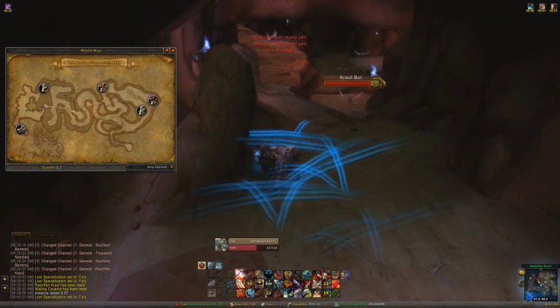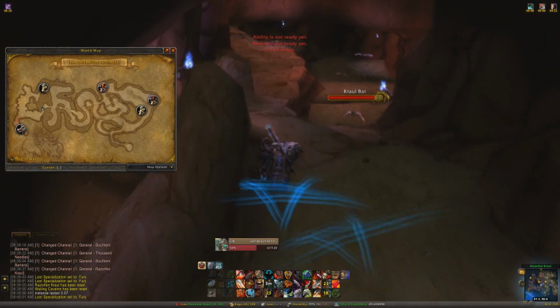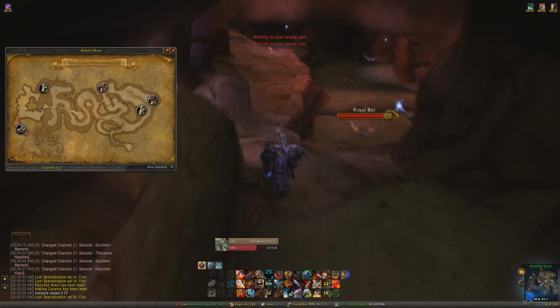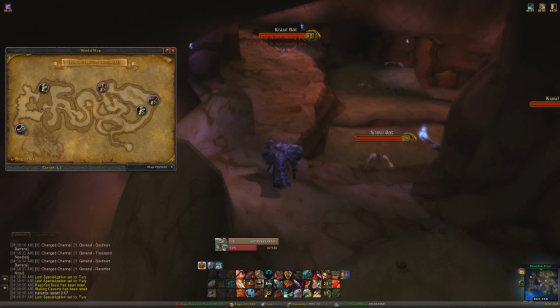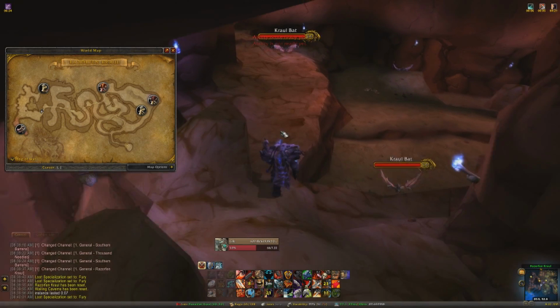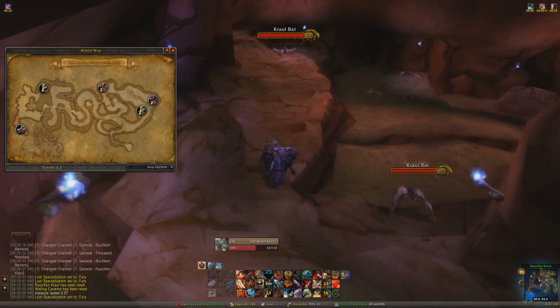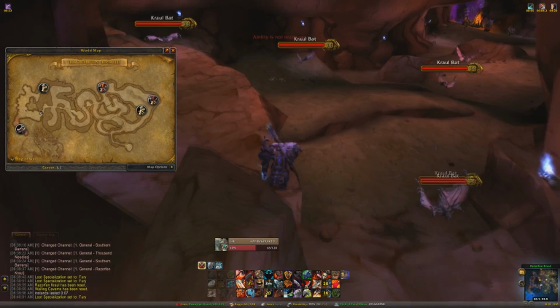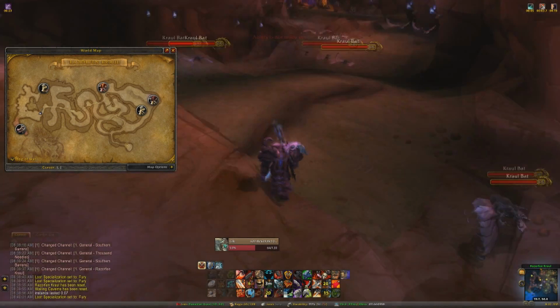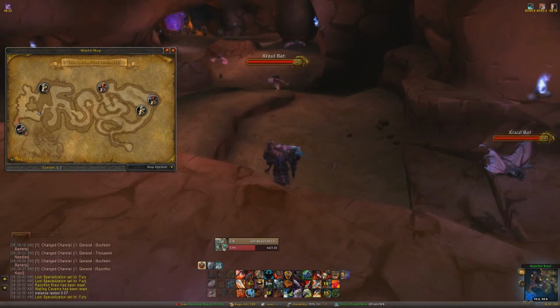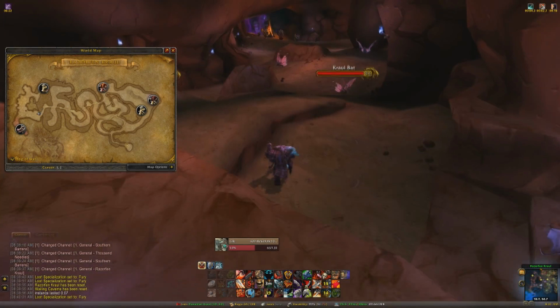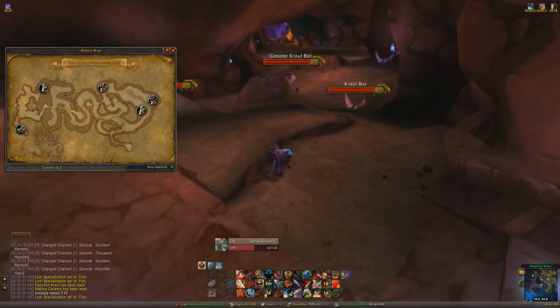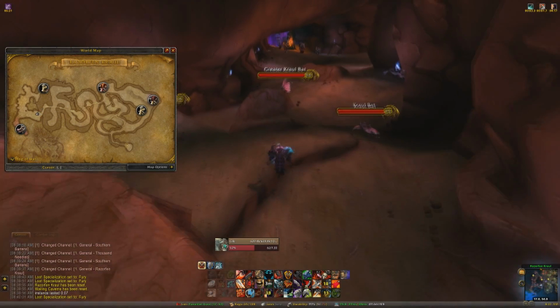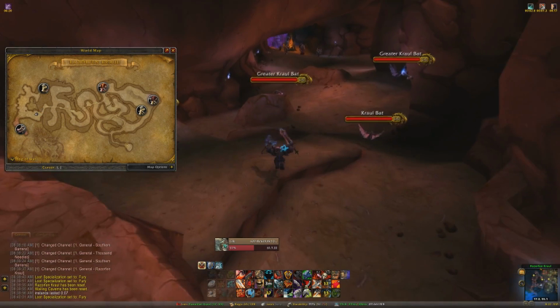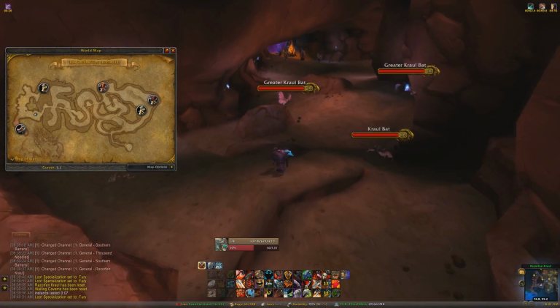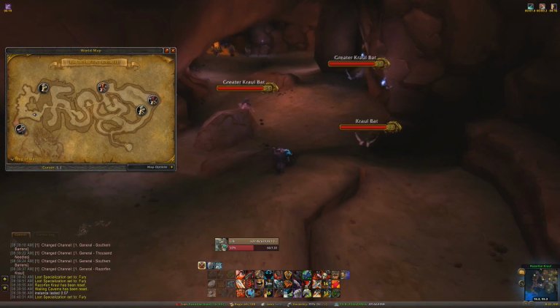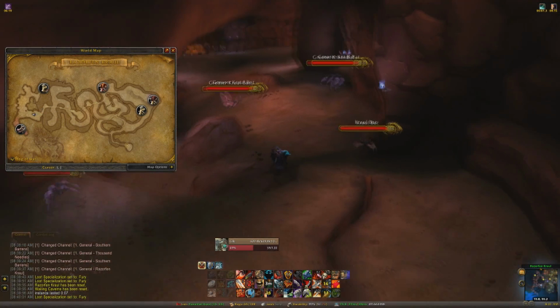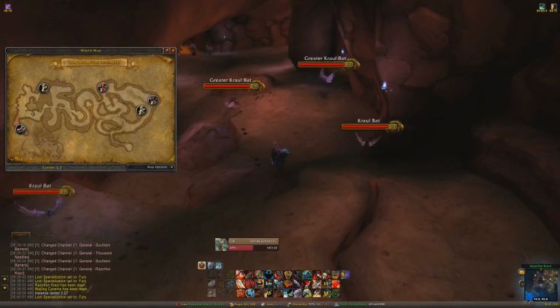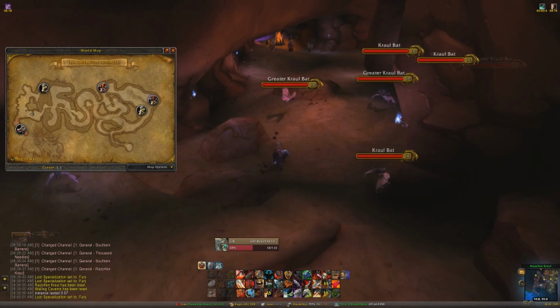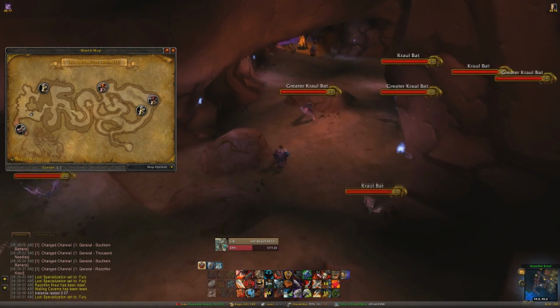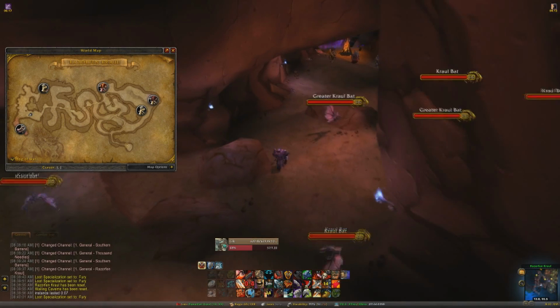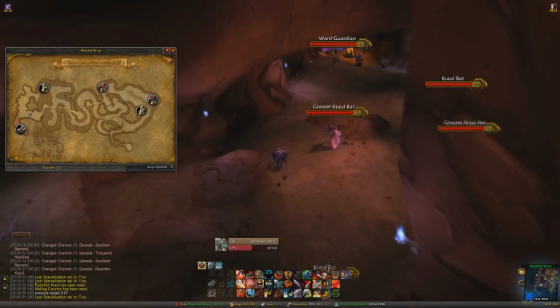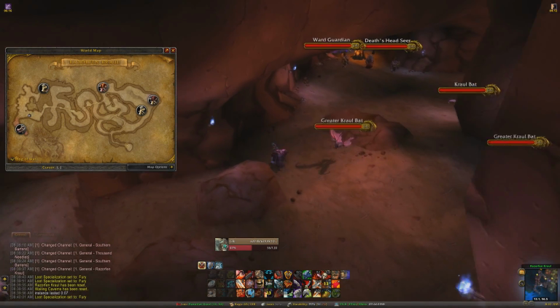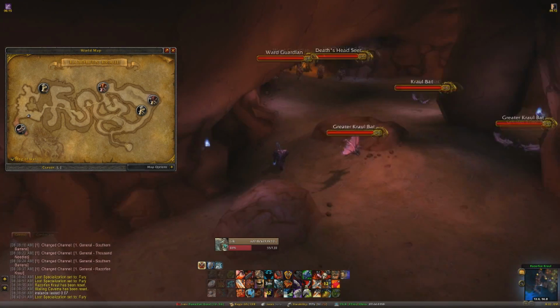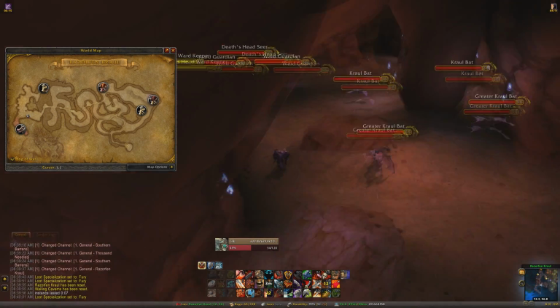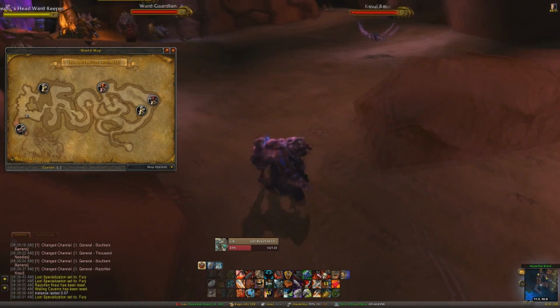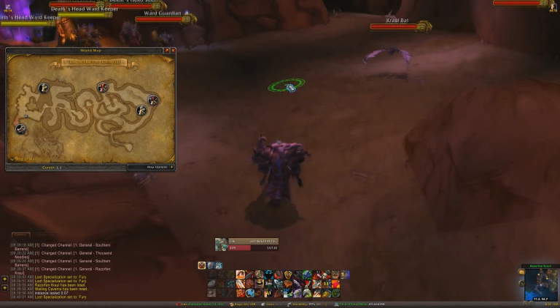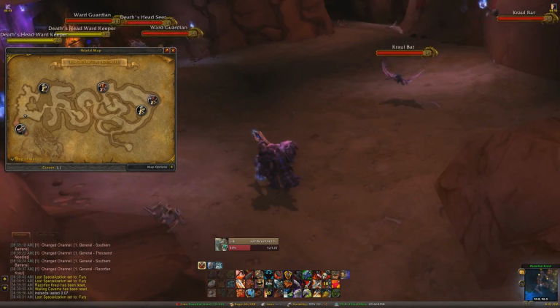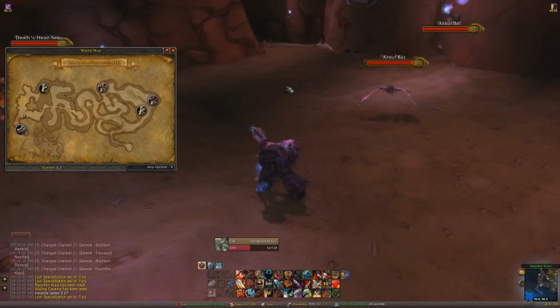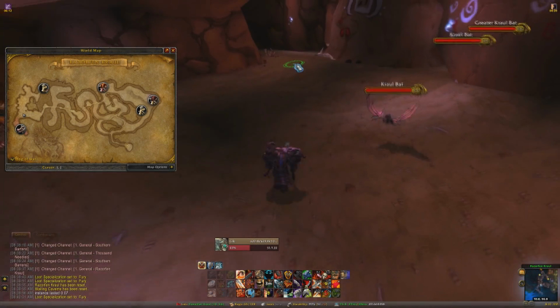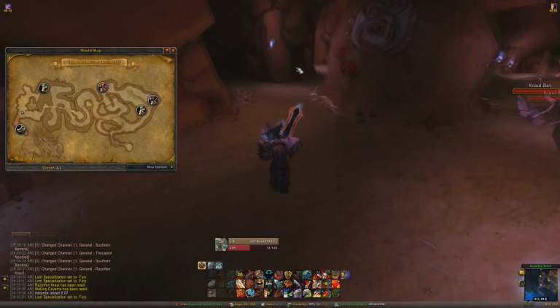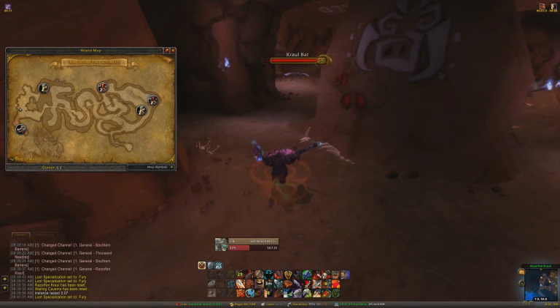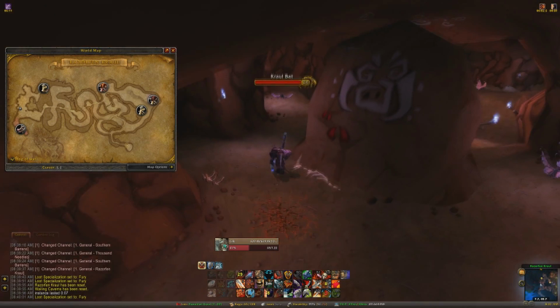In this cave there's a bunch of bats, and I kept feeling like they had this weird aggro radius, but they don't. They just kept flying towards me and I thought they were going to aggro, but they didn't. So that was good.